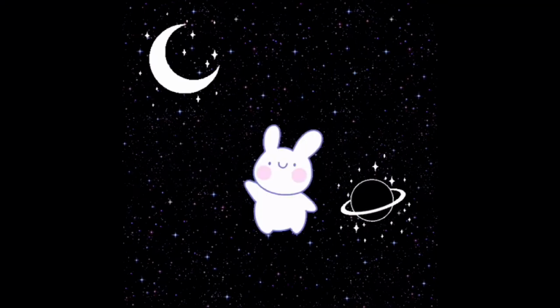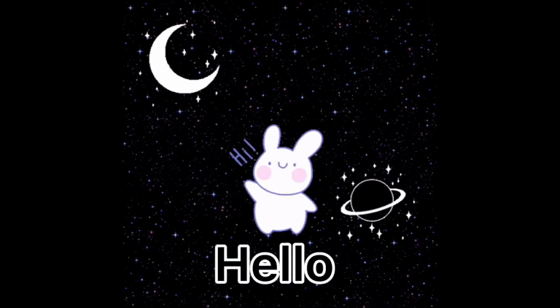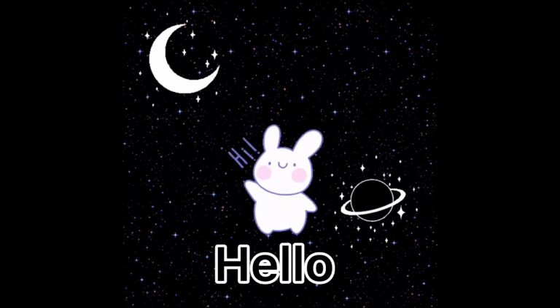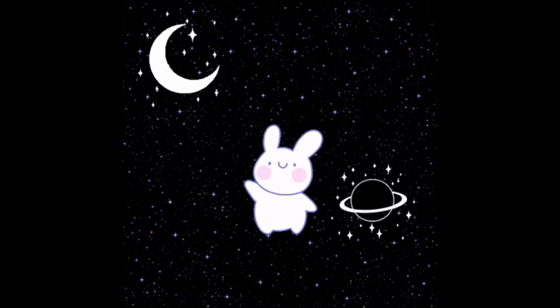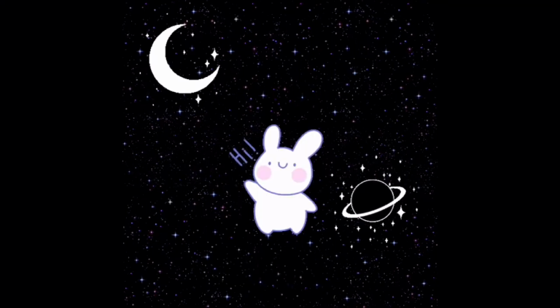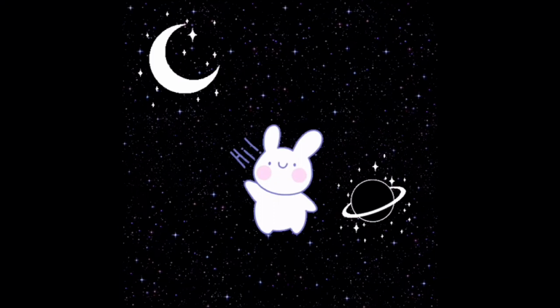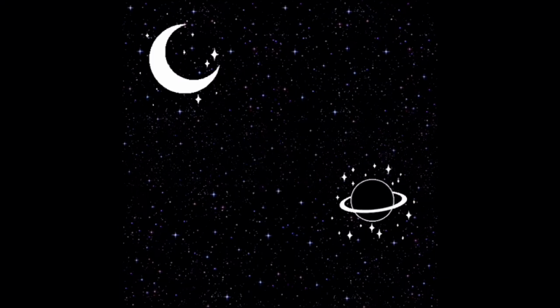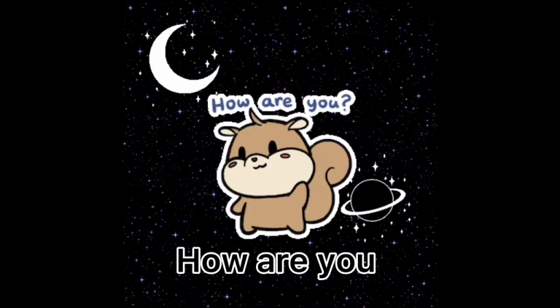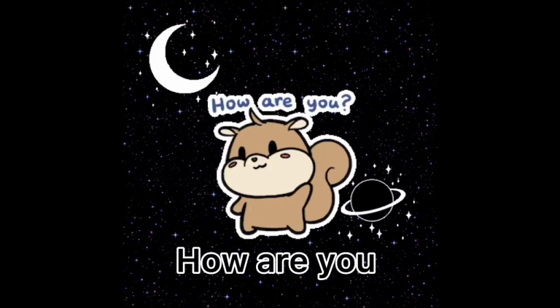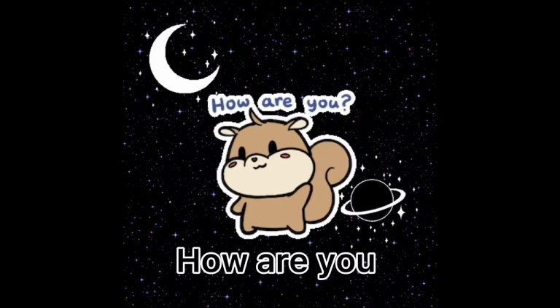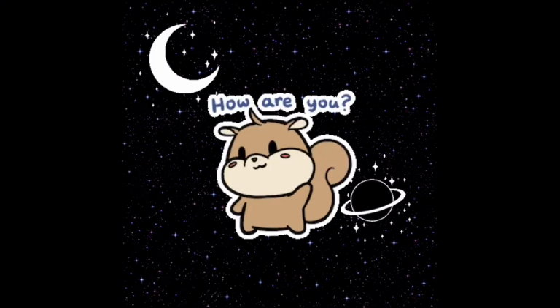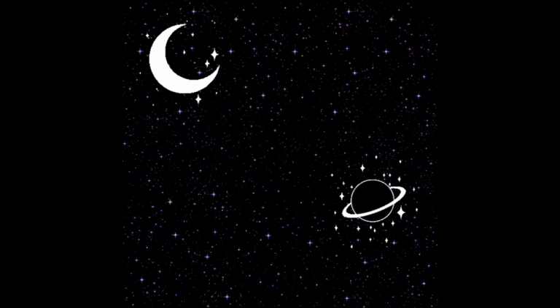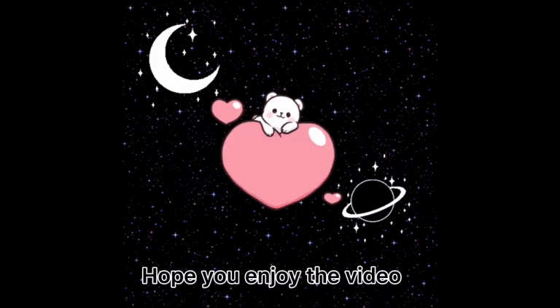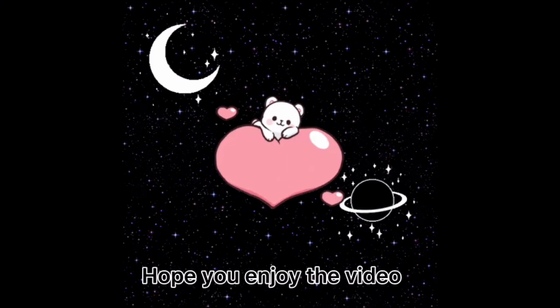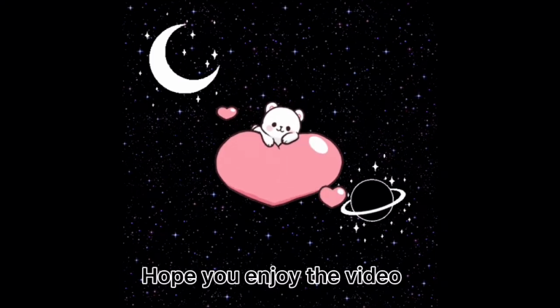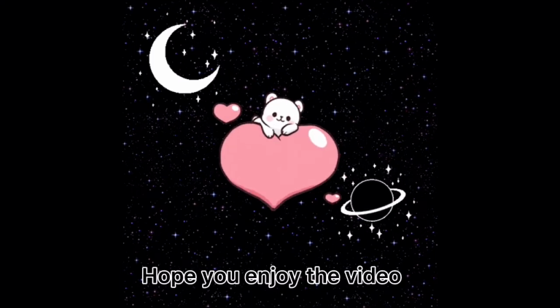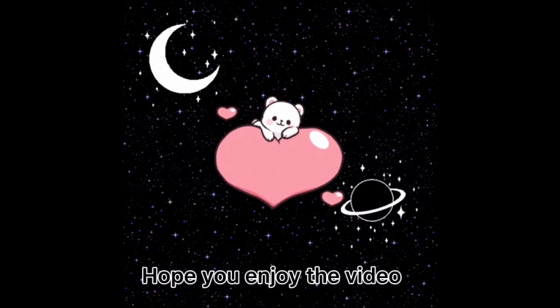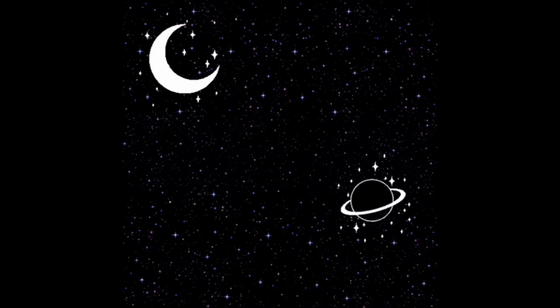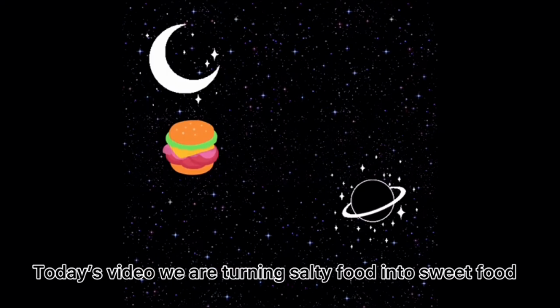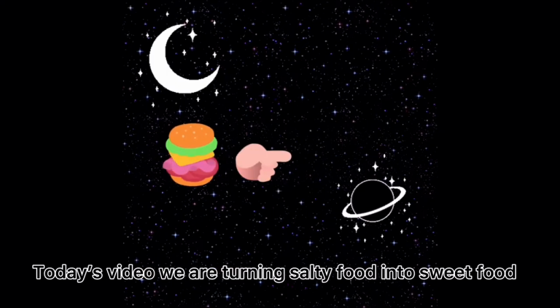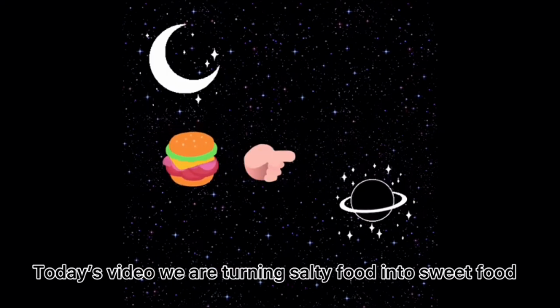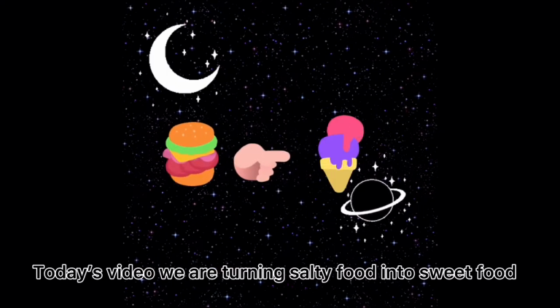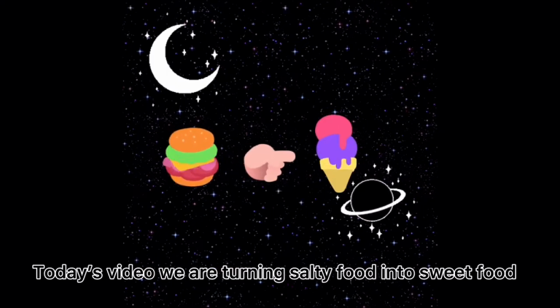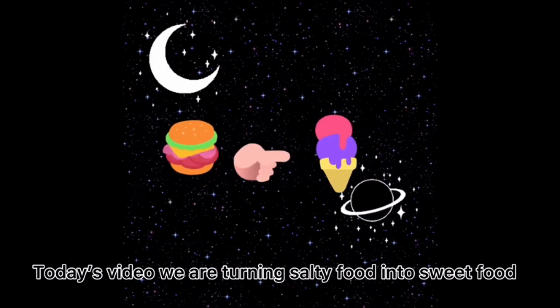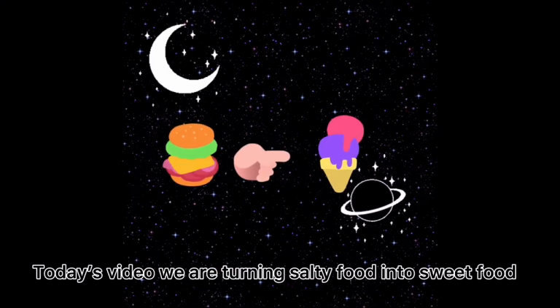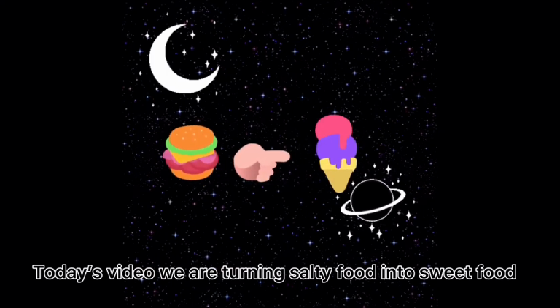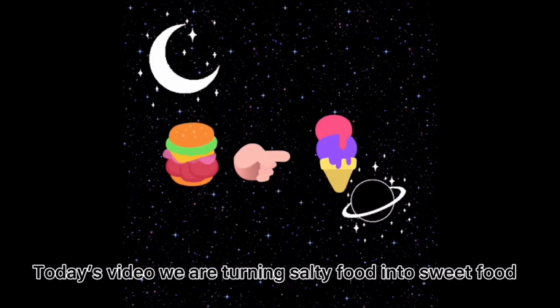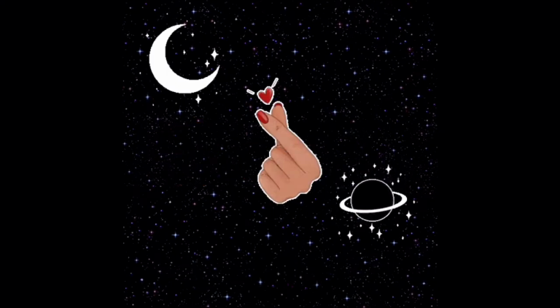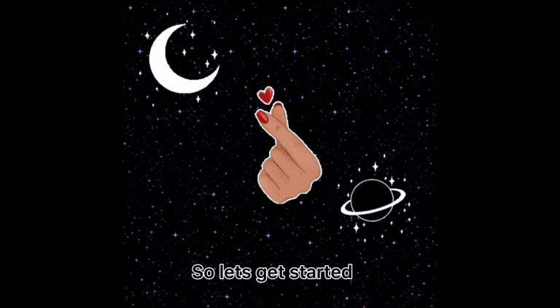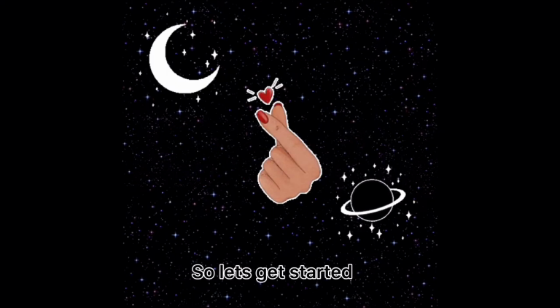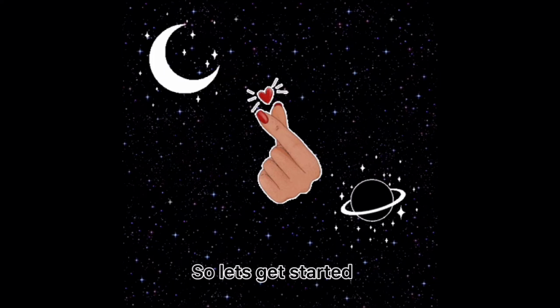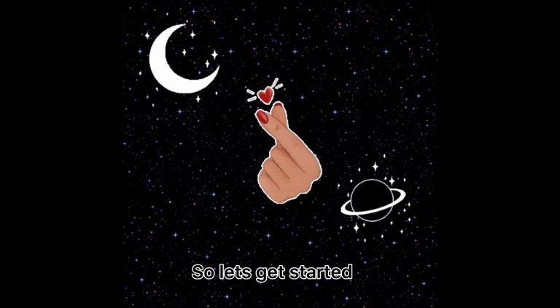Hello! How are you? Hope you enjoy the video. Today's video we are turning salty food into sweet food. So let's get started.